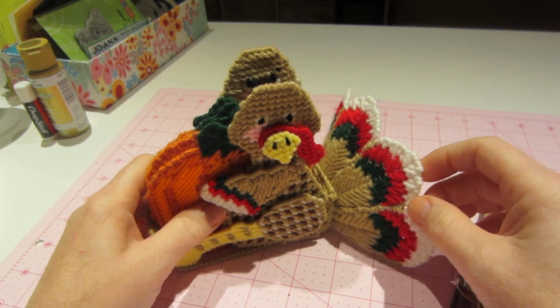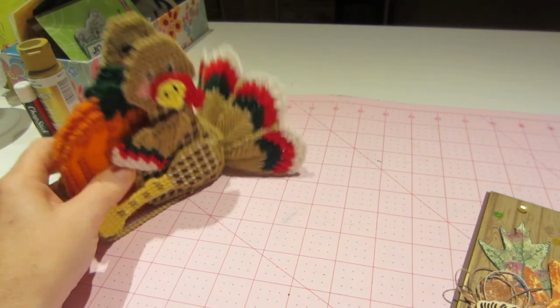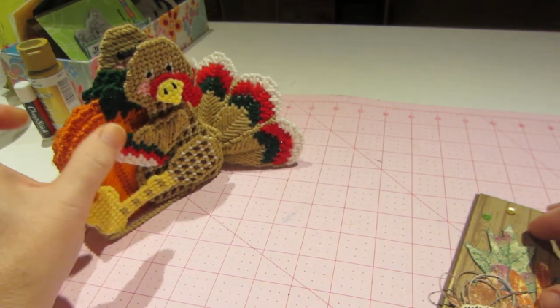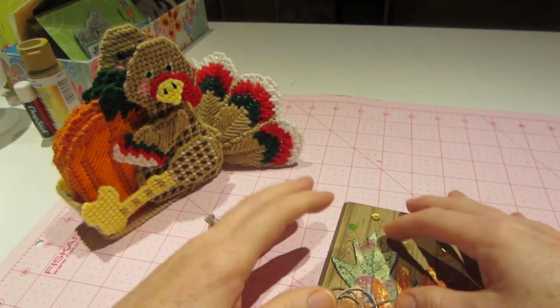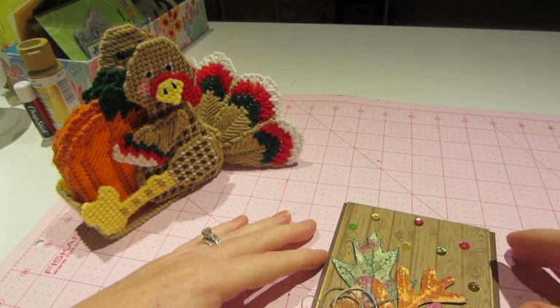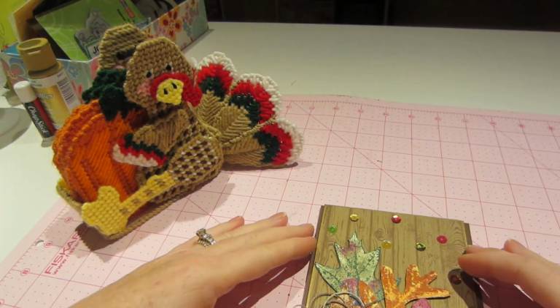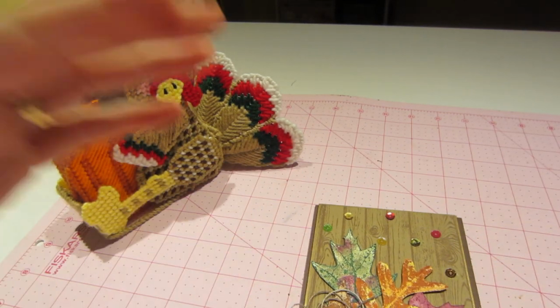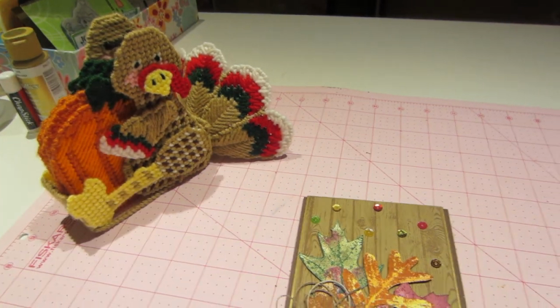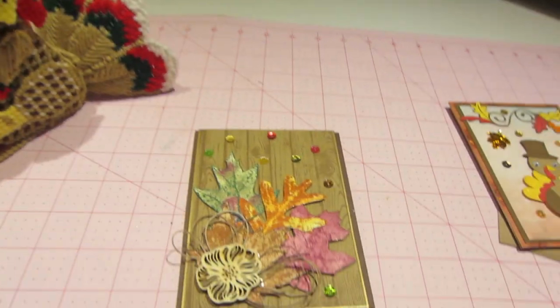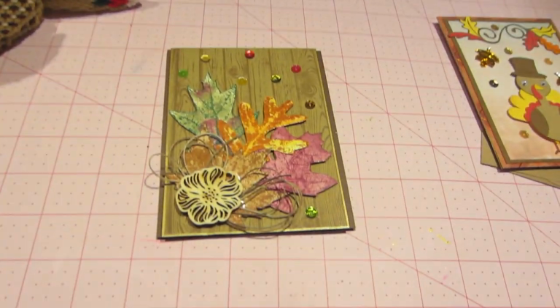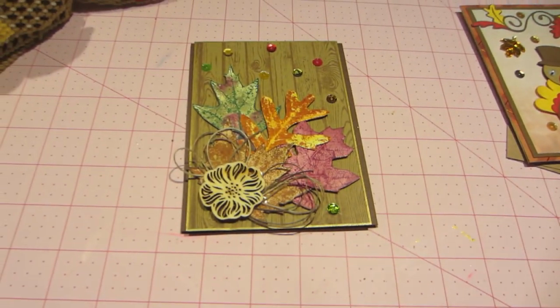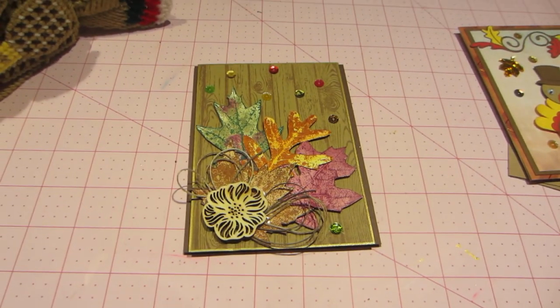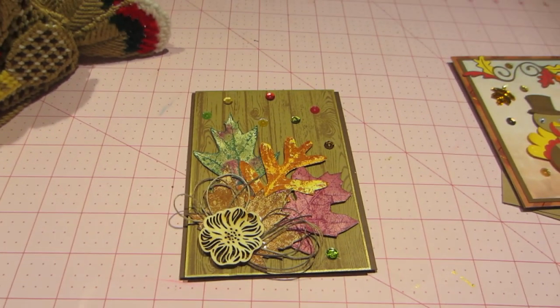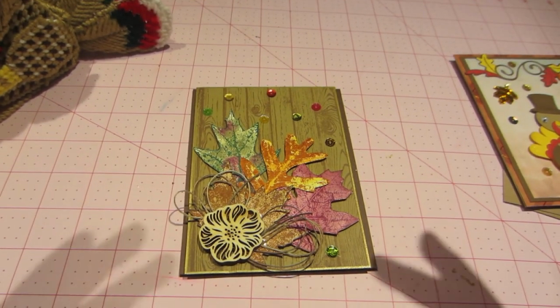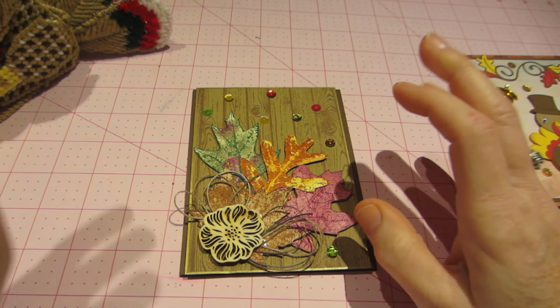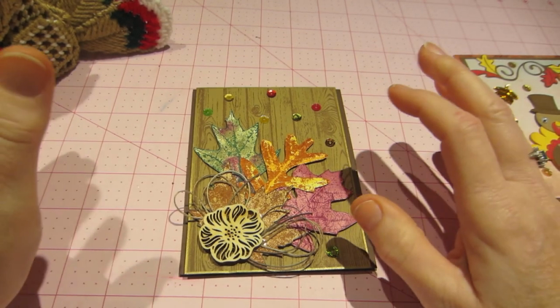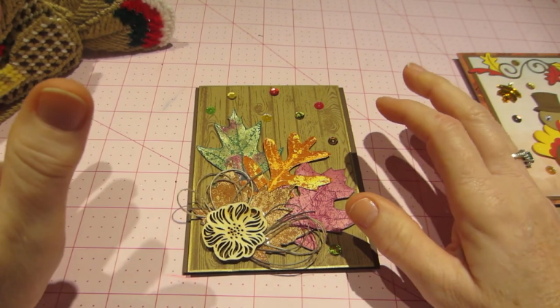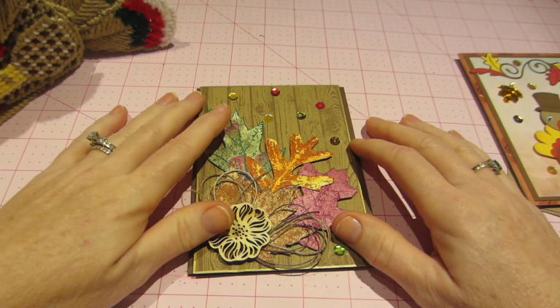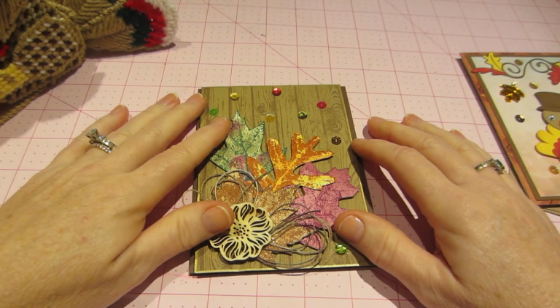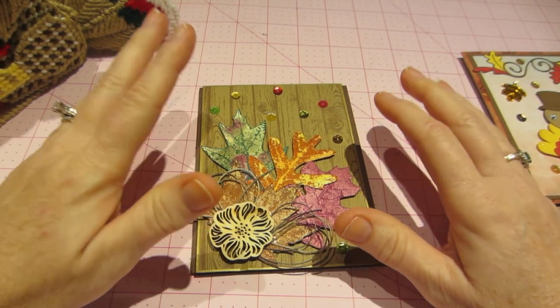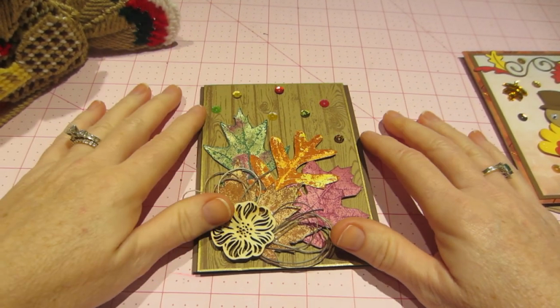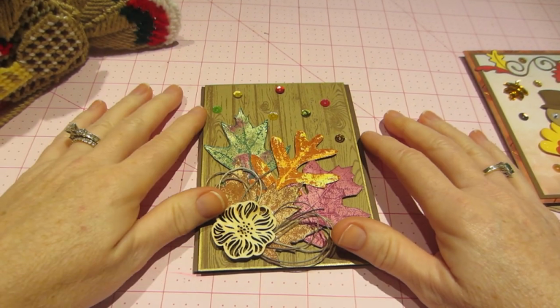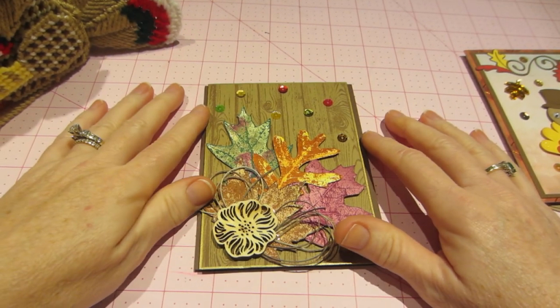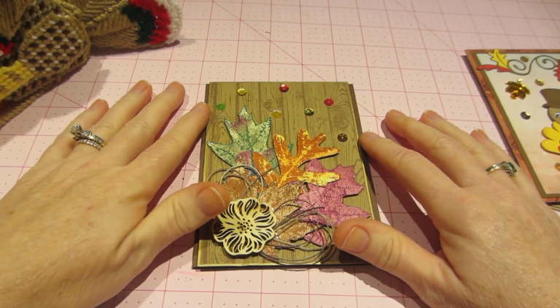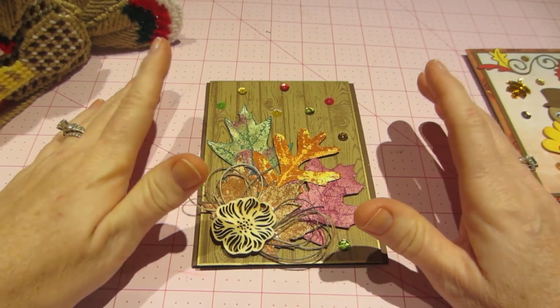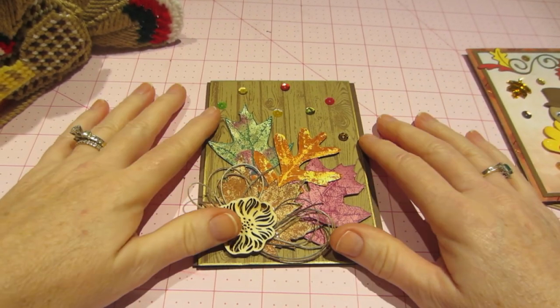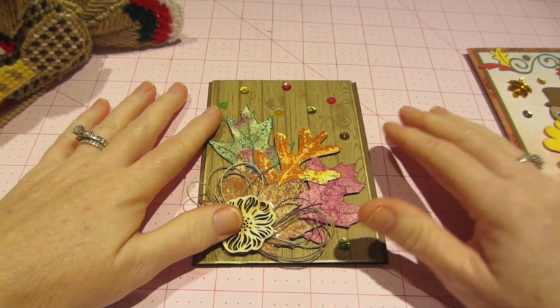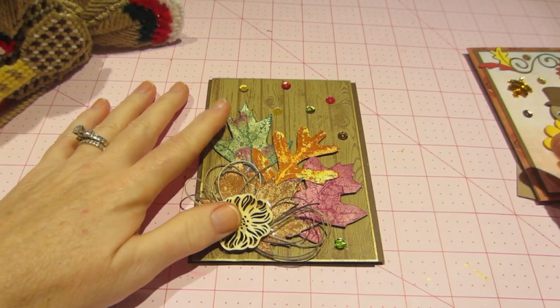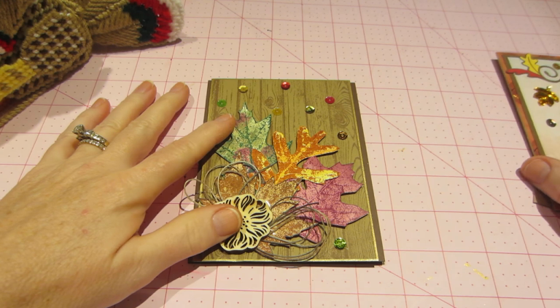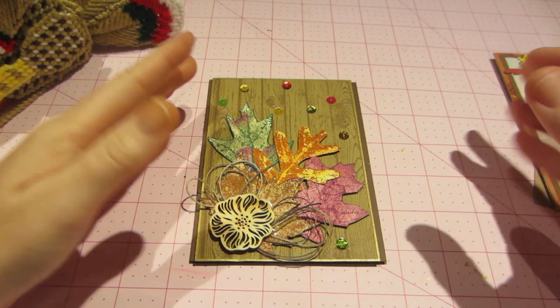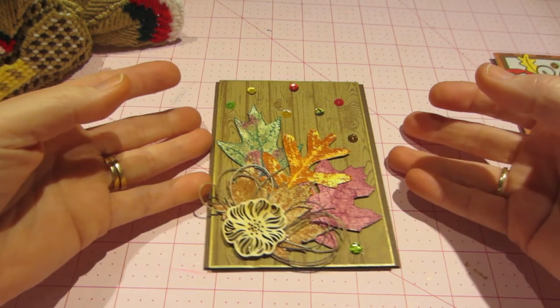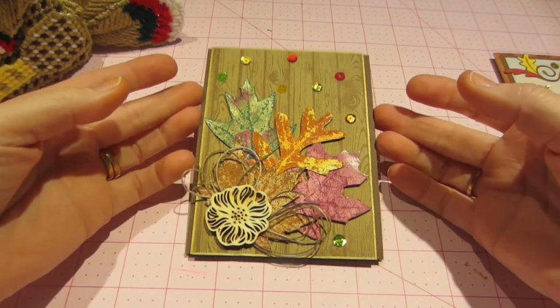We're going to my brother-in-law's for Thanksgiving, so I am not prepping things. We're just bringing a dessert, but I did make a card to bring with me and I wanted to share it too.